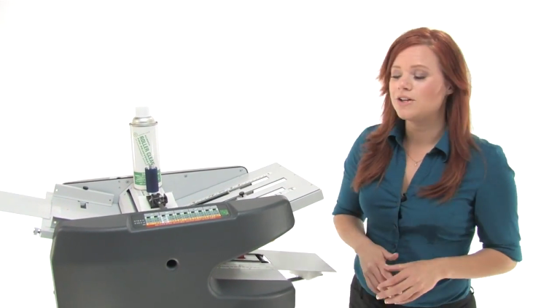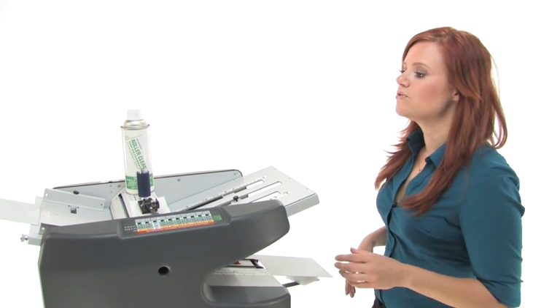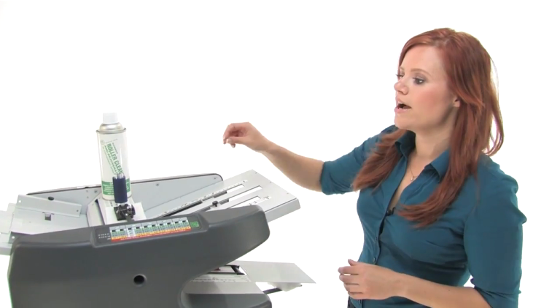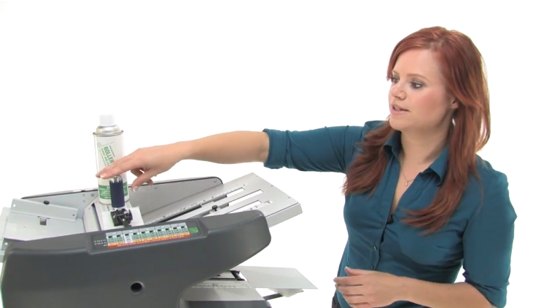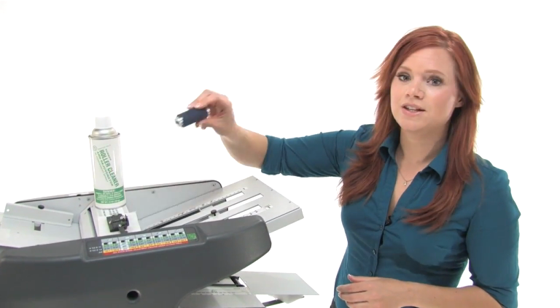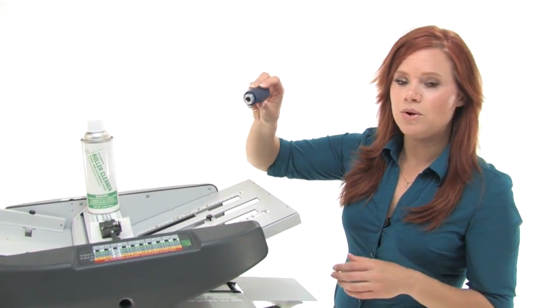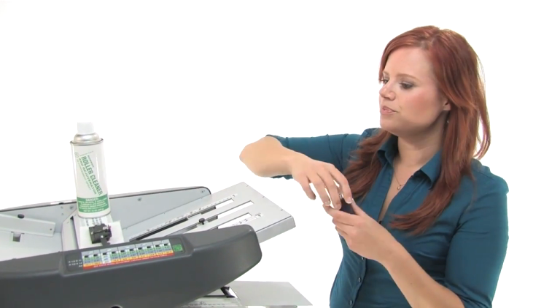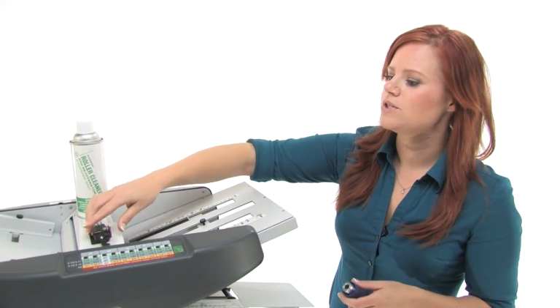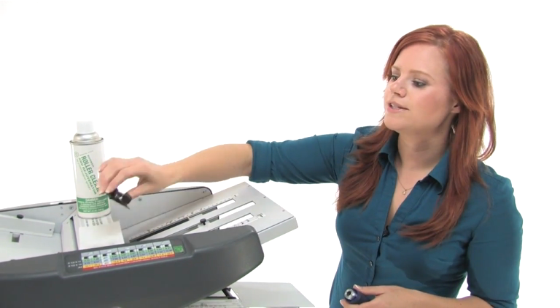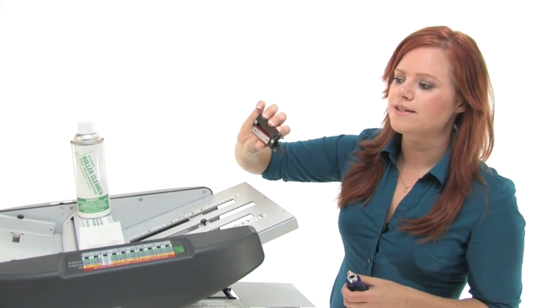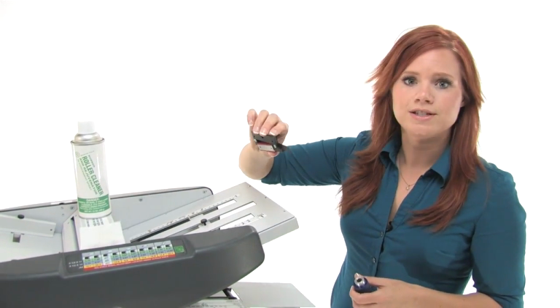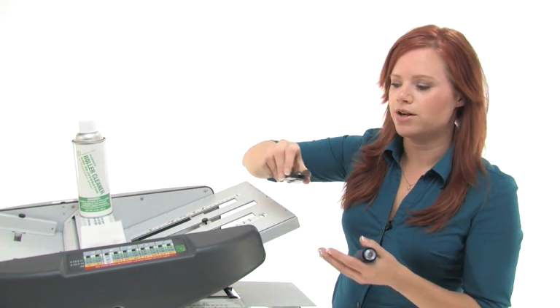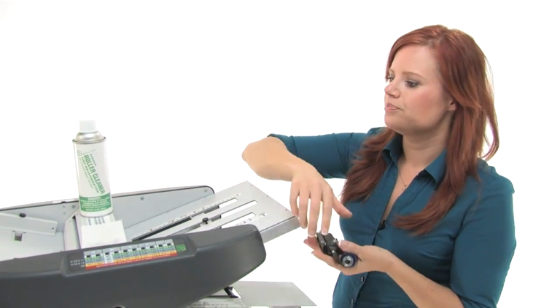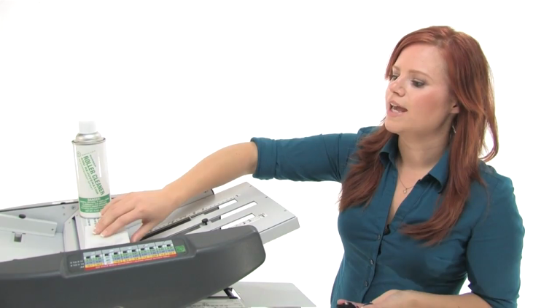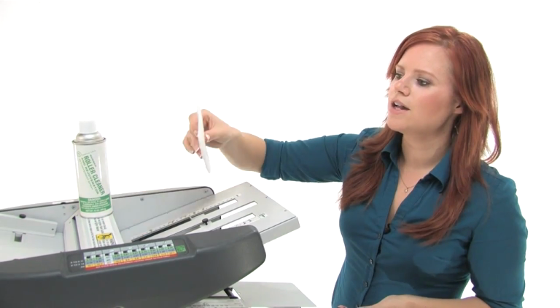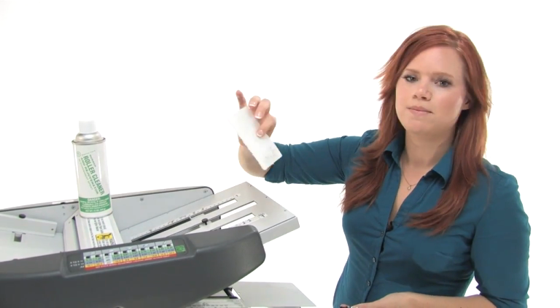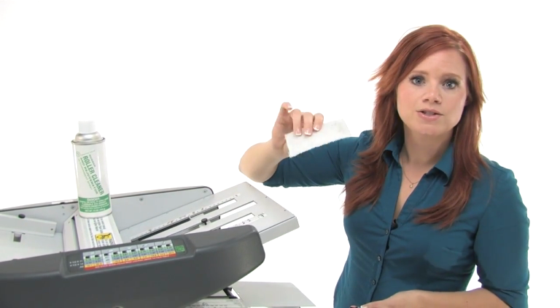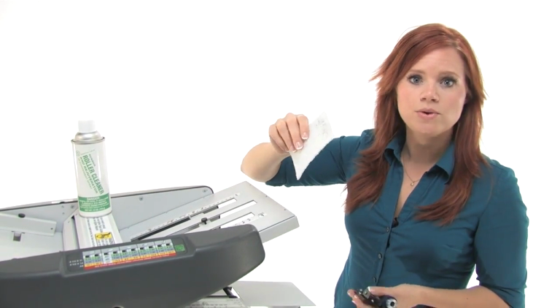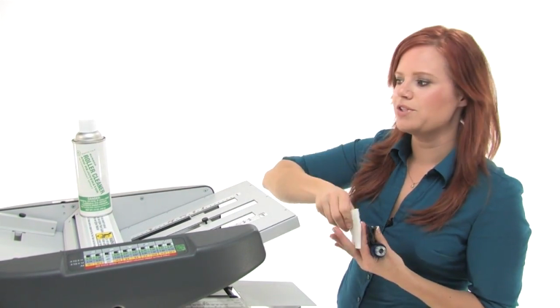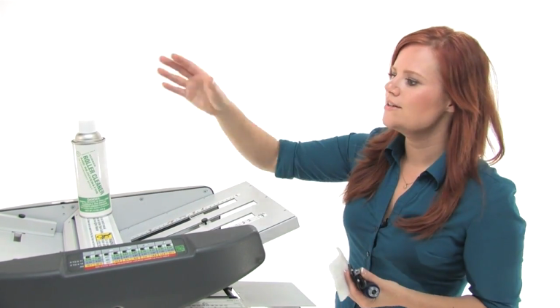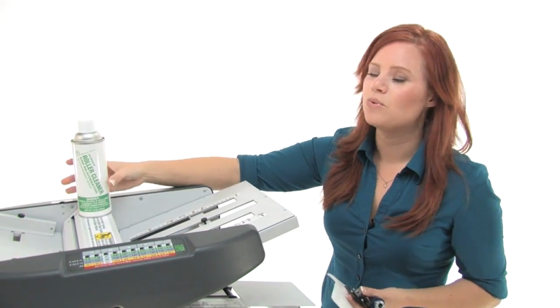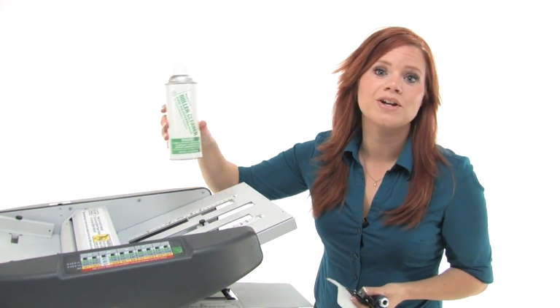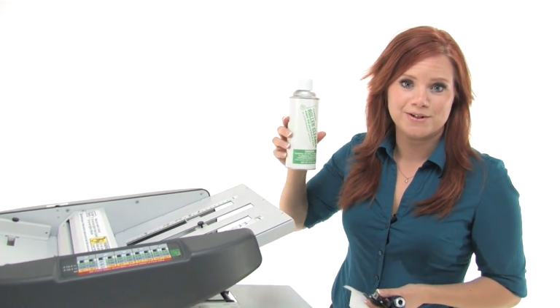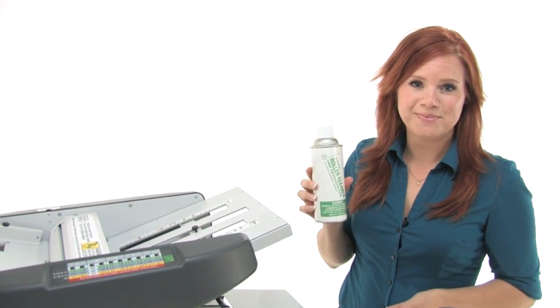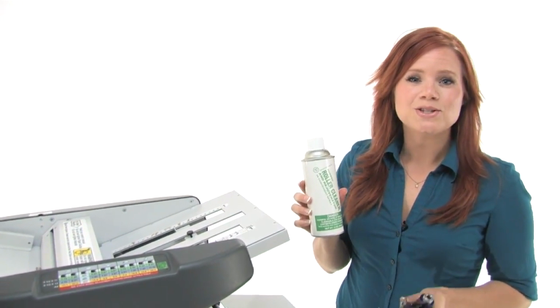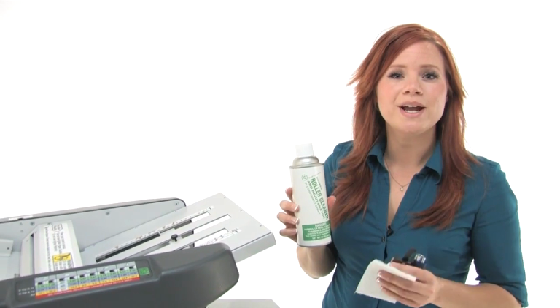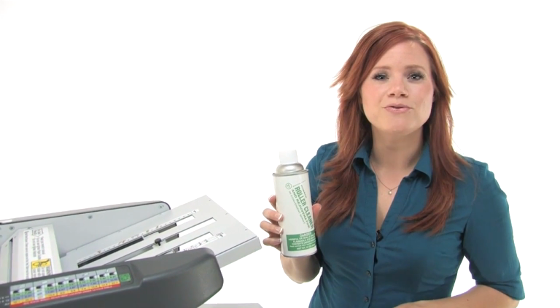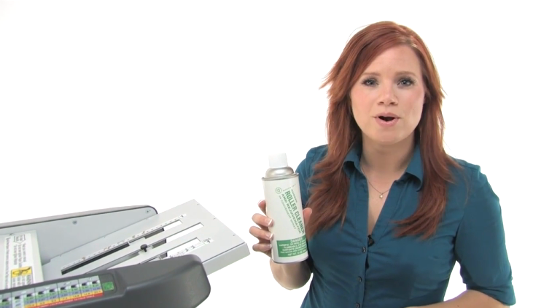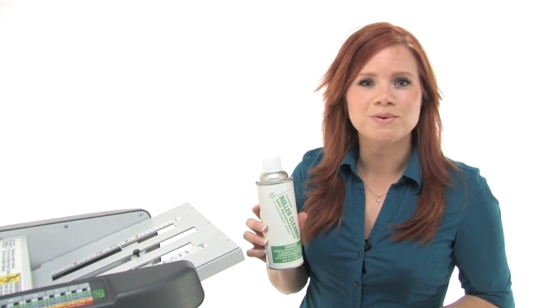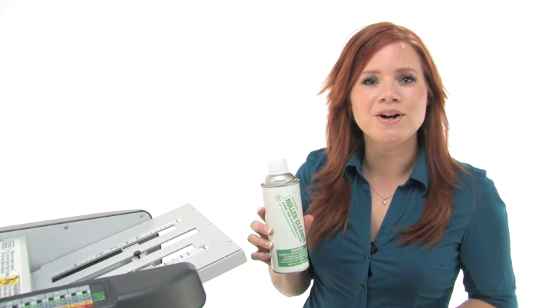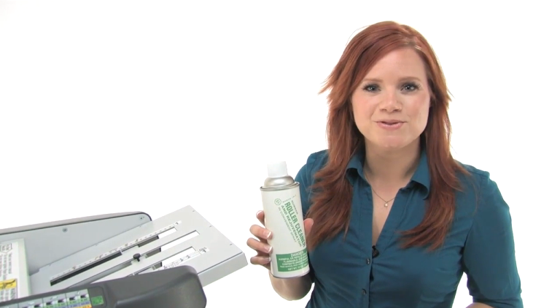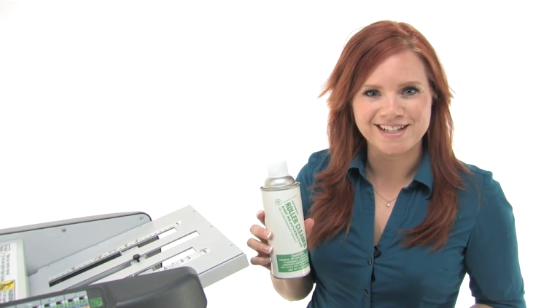It includes four items: the feed roller, the retarder assembly, this is a sheet separator, a Scotch-Brite pad to scrub the rollers, and roller cleaner. So be prepared for any folding problems with the Martin Yale Survival Kit.